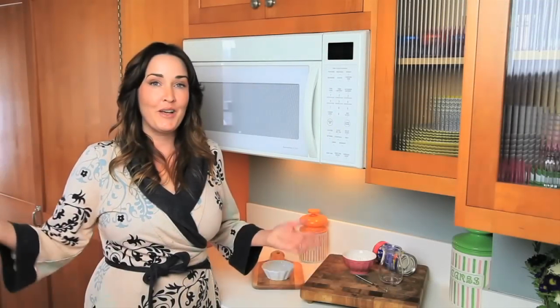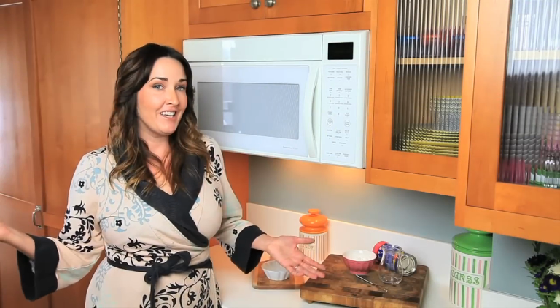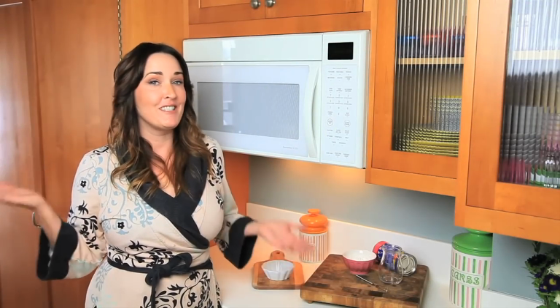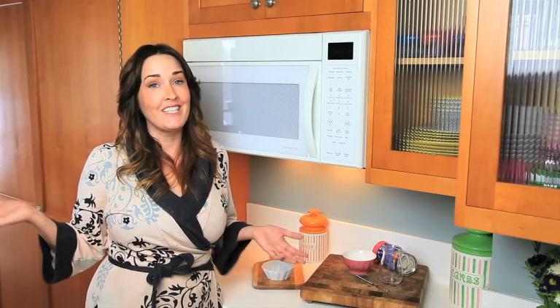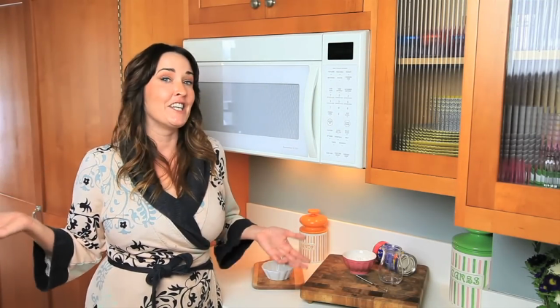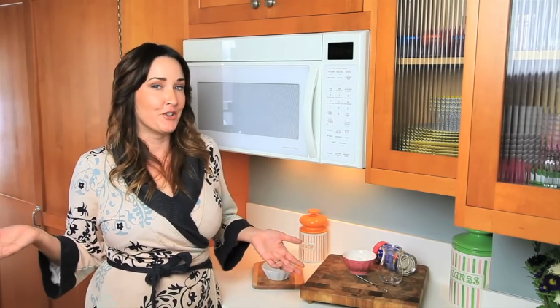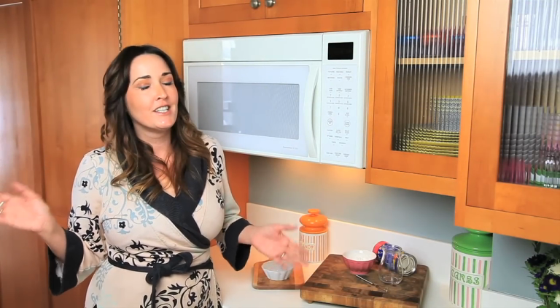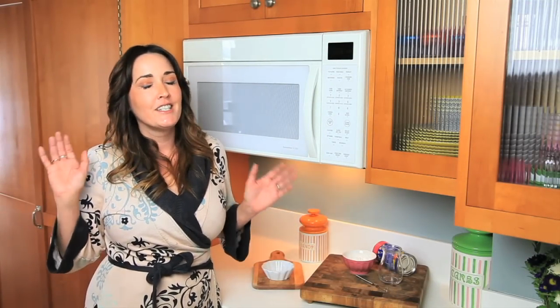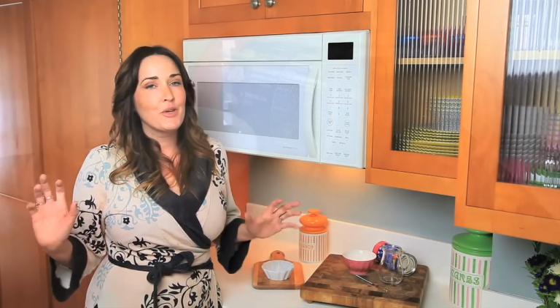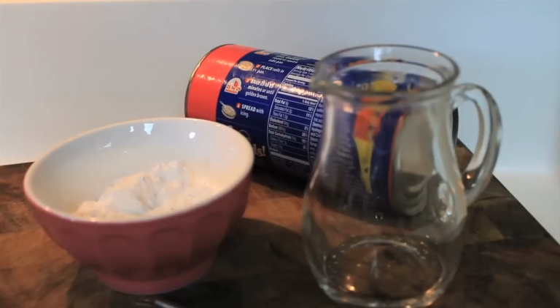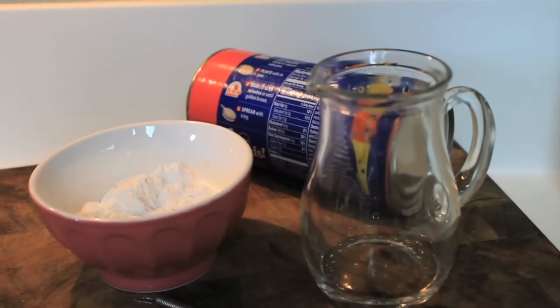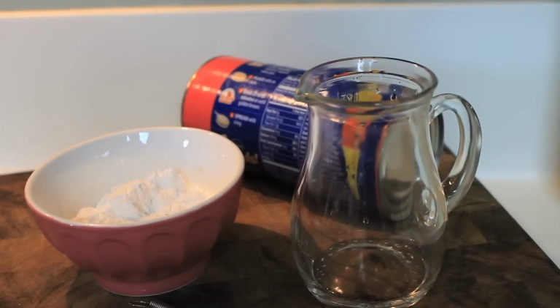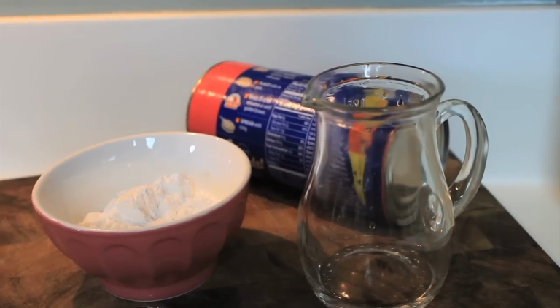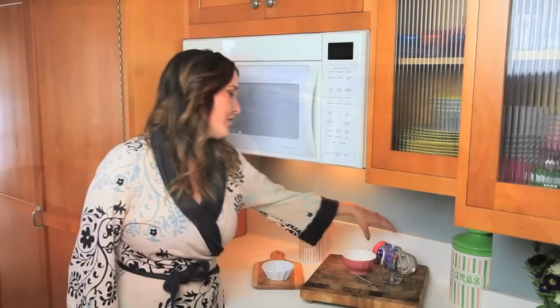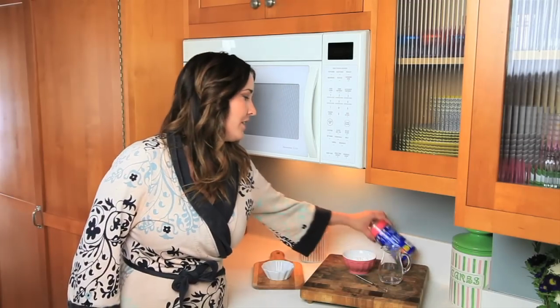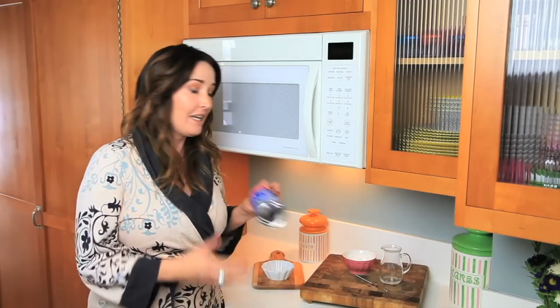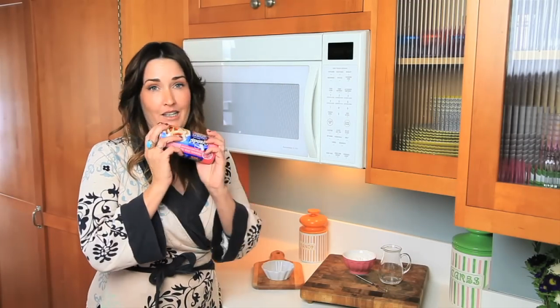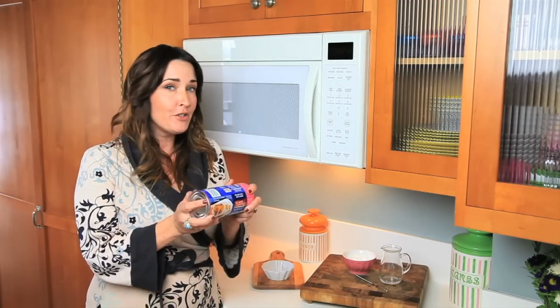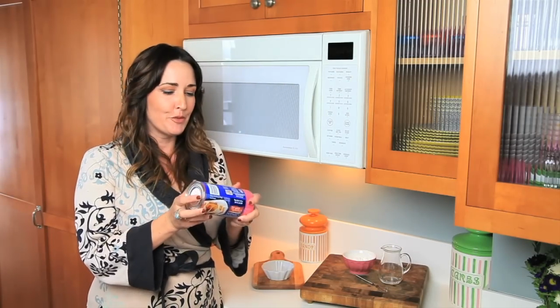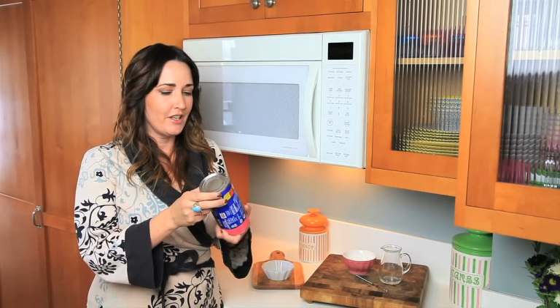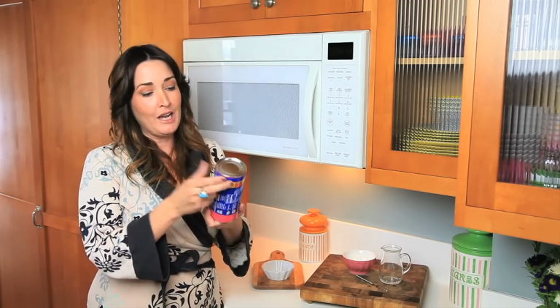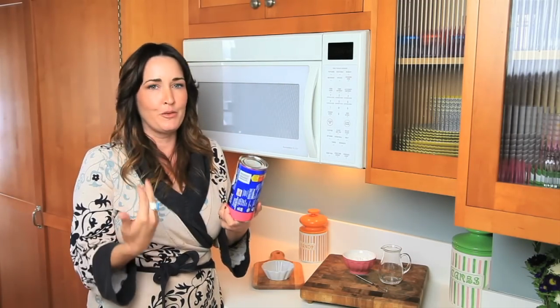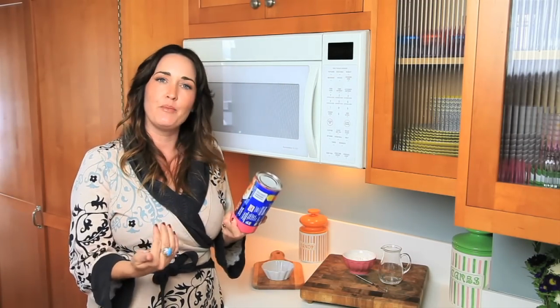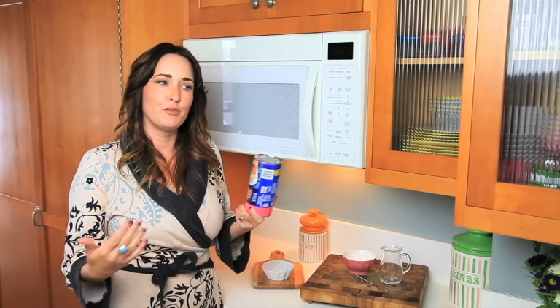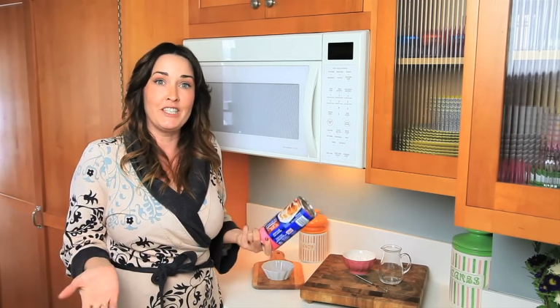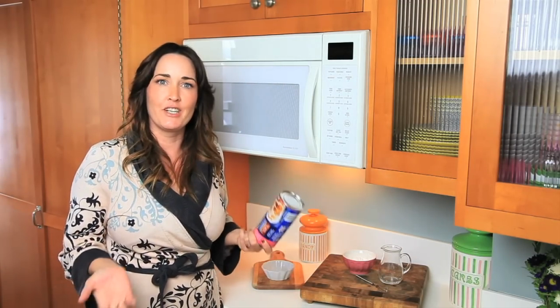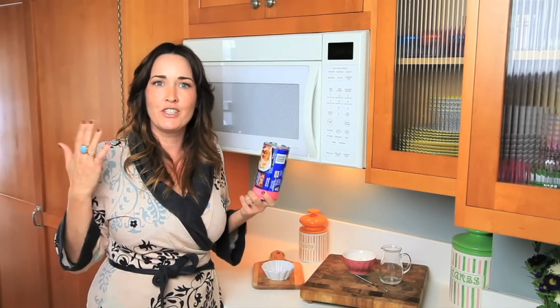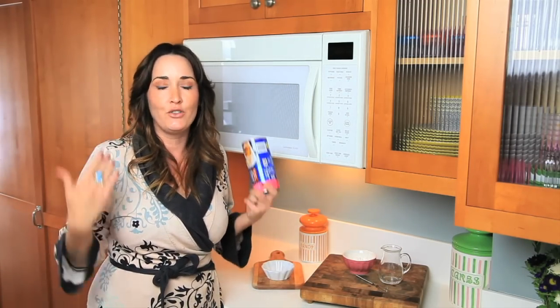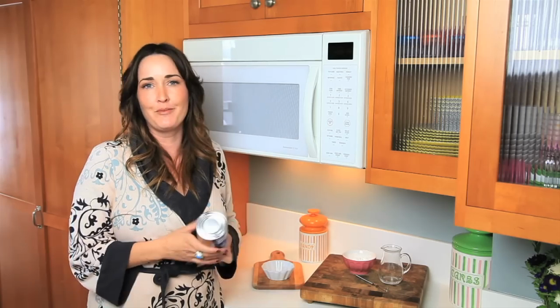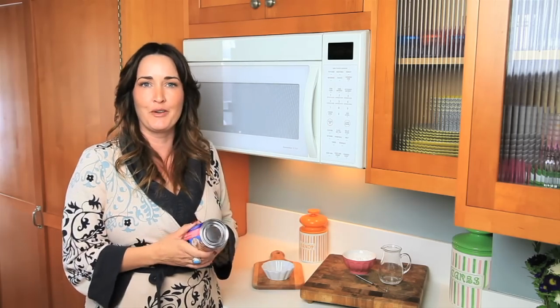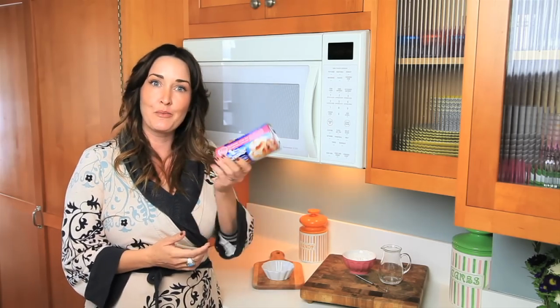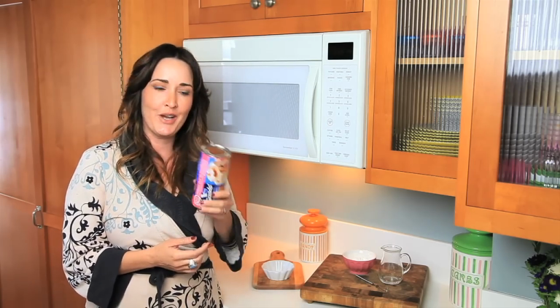Welcome back to Jamie's Lazy Late Night Cooking Corner. Today we are going to make cinnamon rolls in our microwave. So you have a tube of cinnamon rolls, and I was just hoping that I could make cinnamon rolls even easier — which it turns out you can make them in the microwave. So I'm going to show you how.